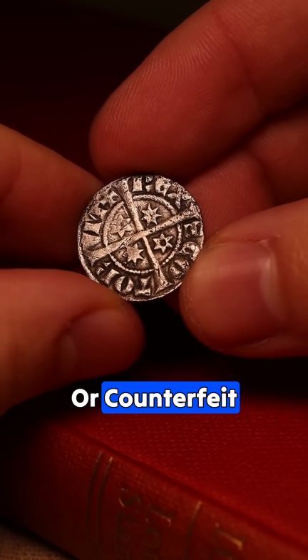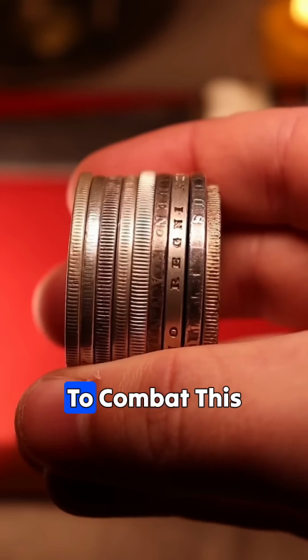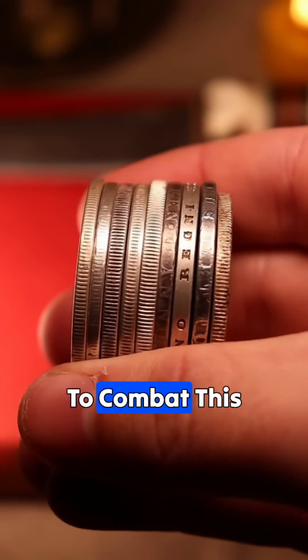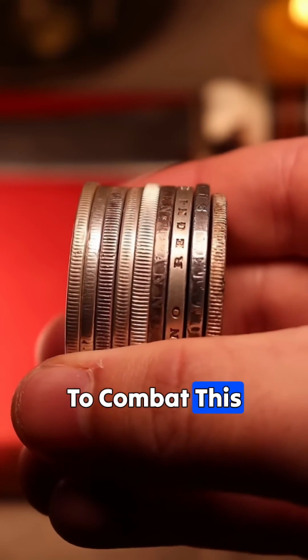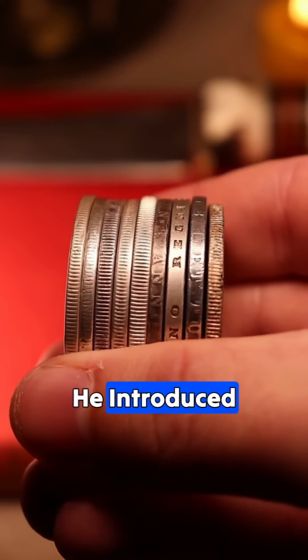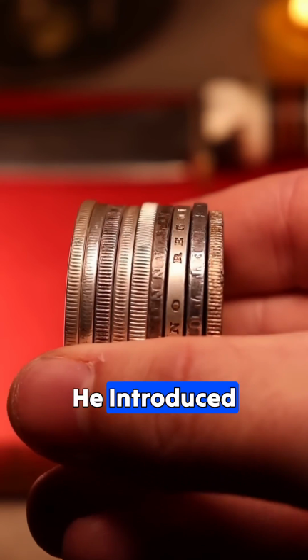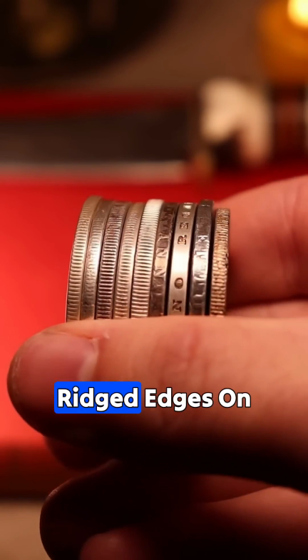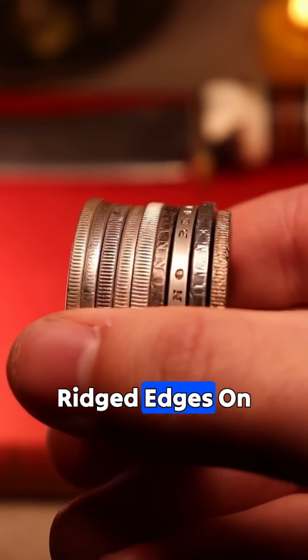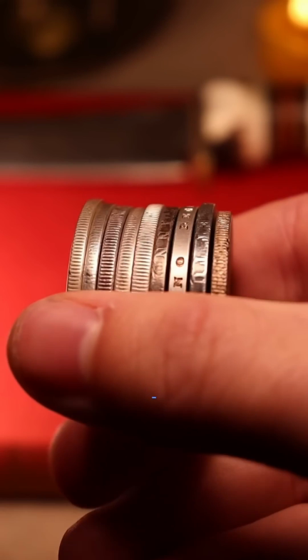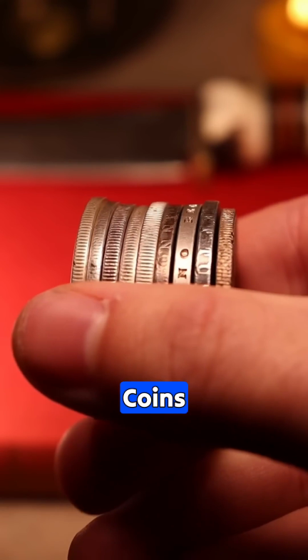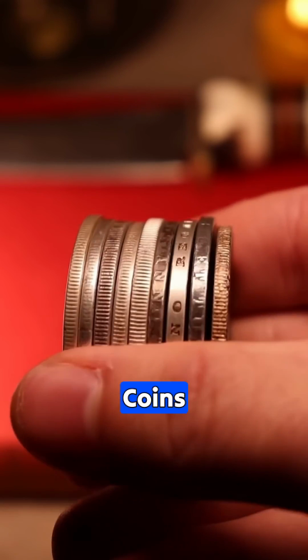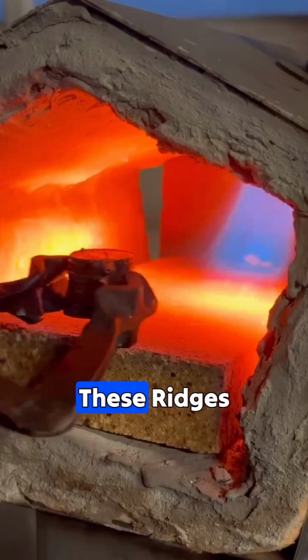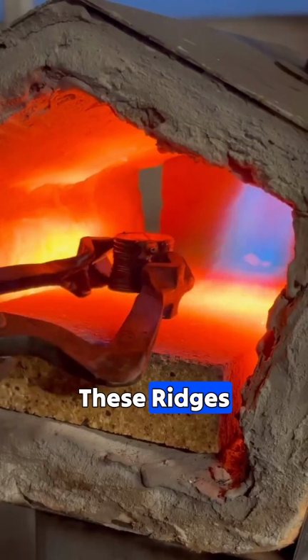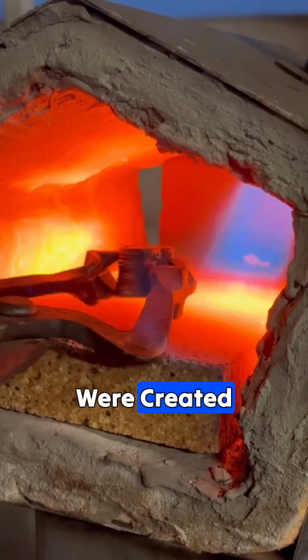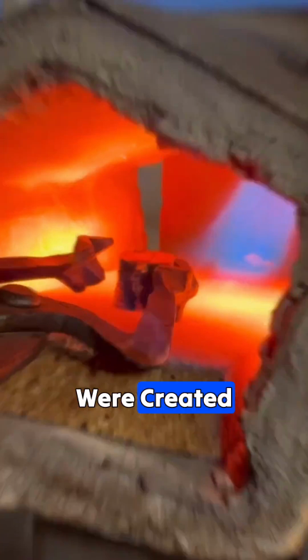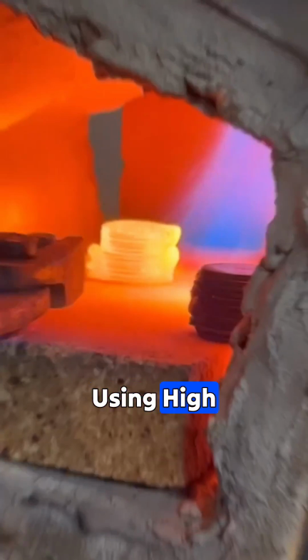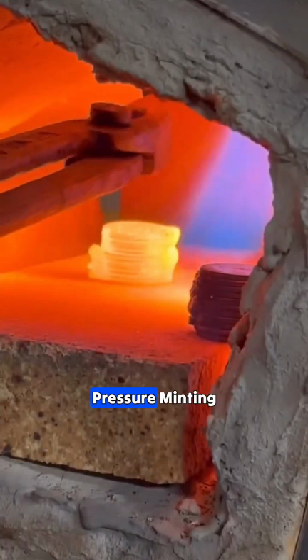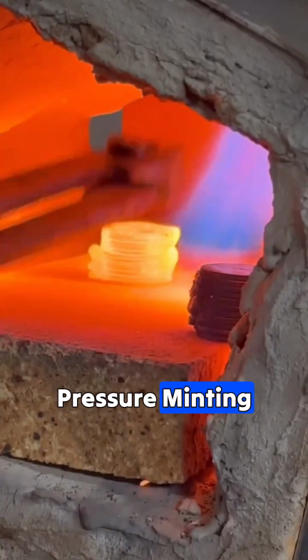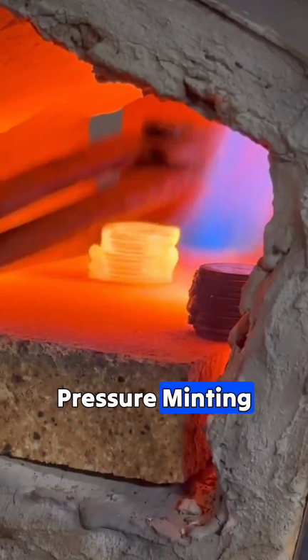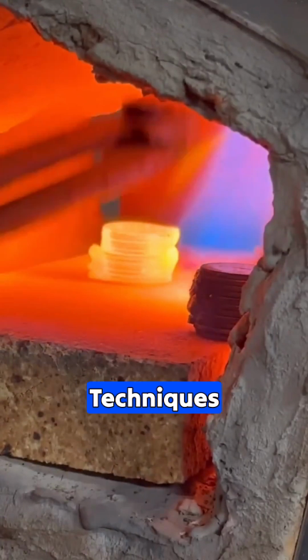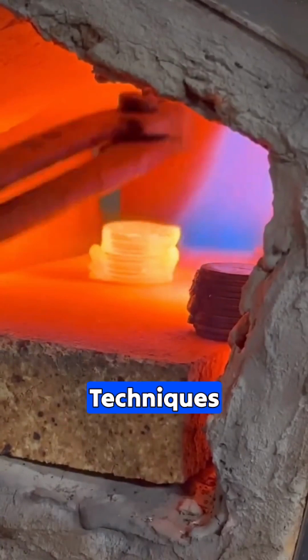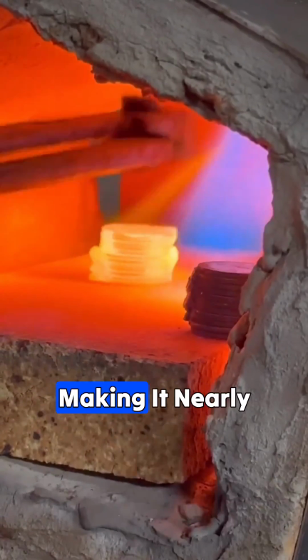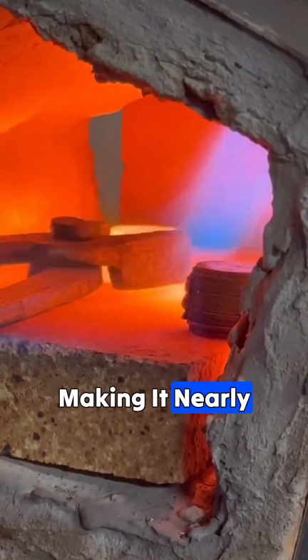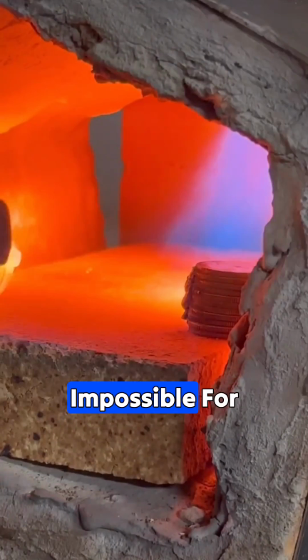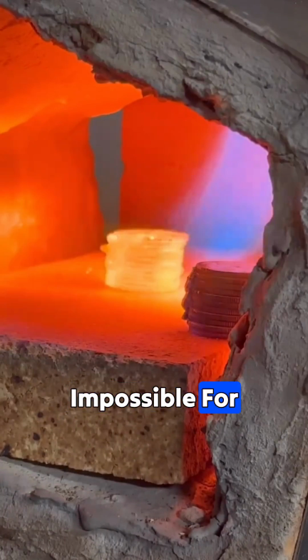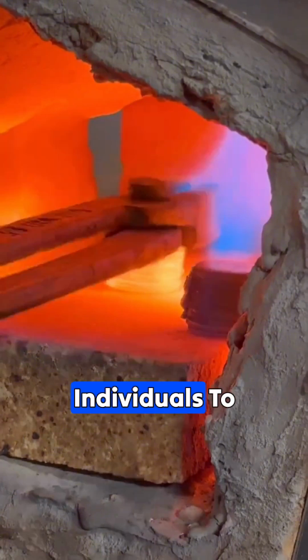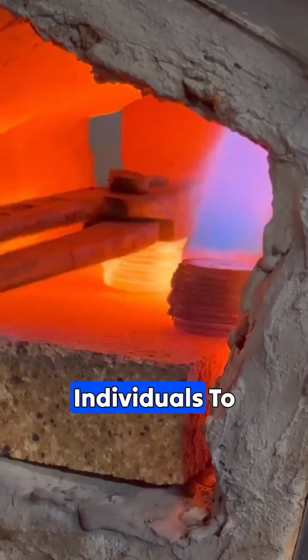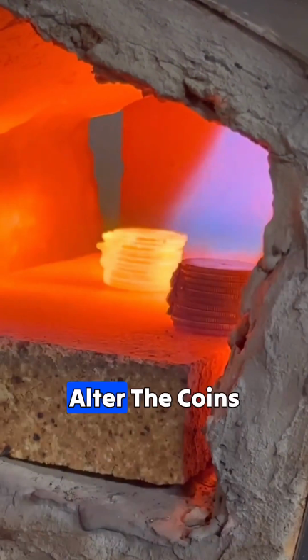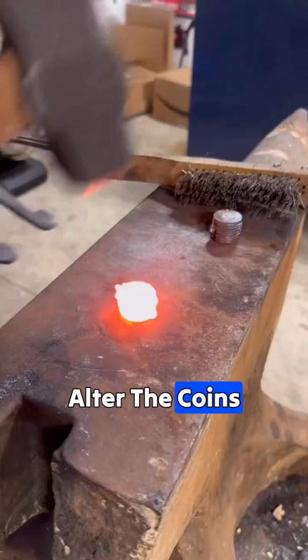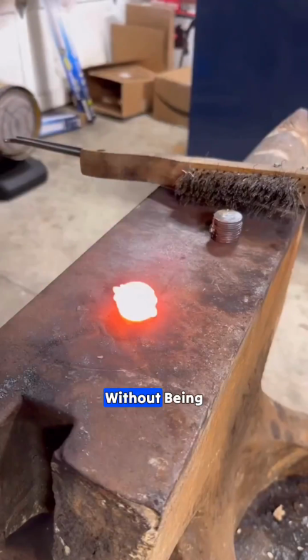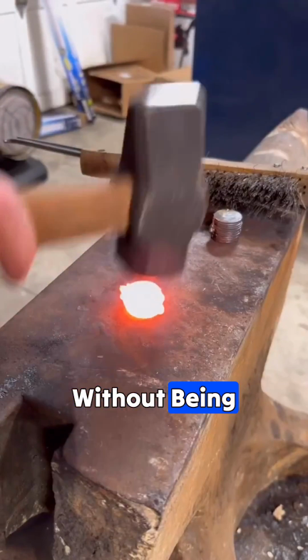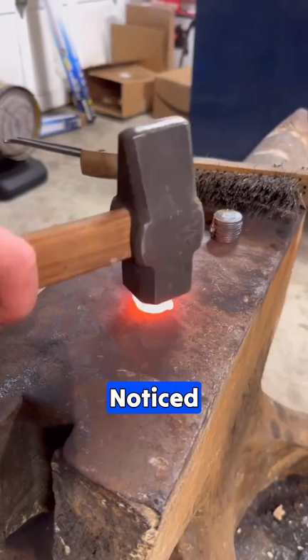To combat this, he introduced ridged edges on coins. These ridges were created using high-pressure minting techniques, making it nearly impossible for individuals to alter the coins without being noticed.